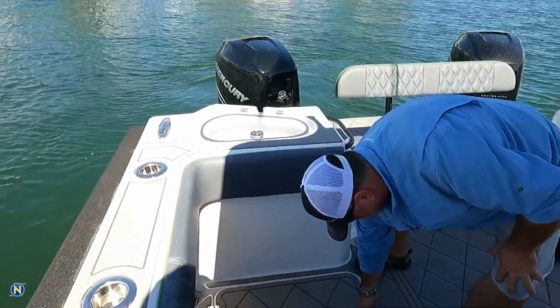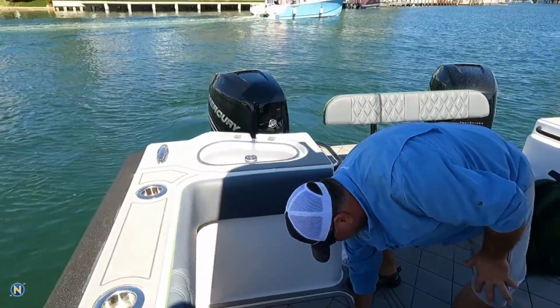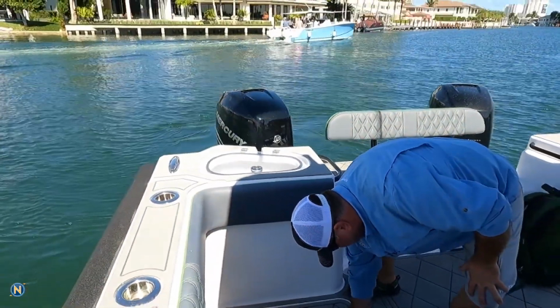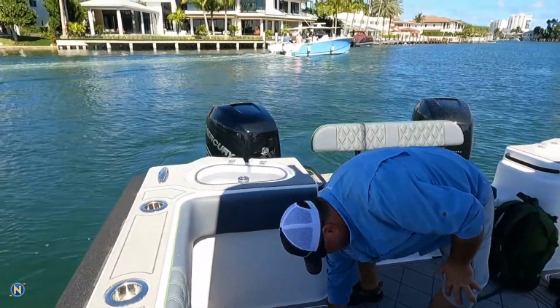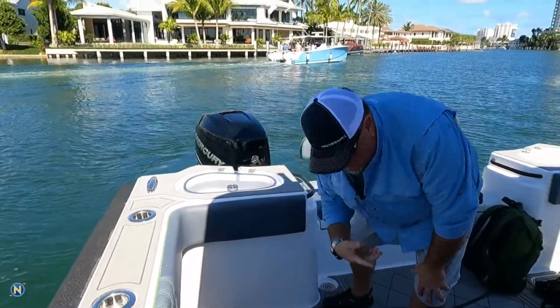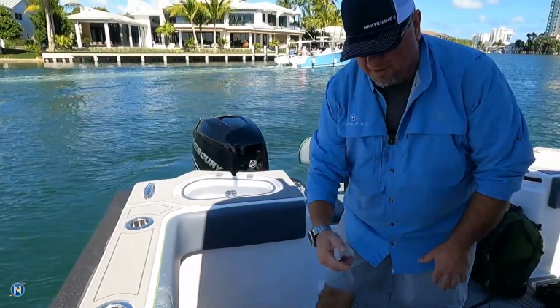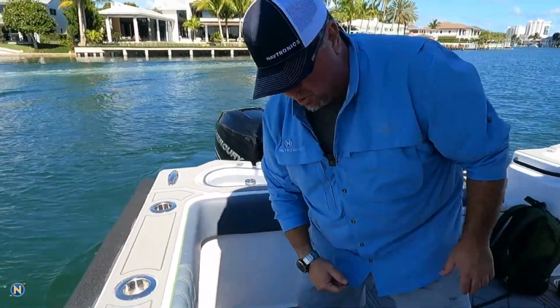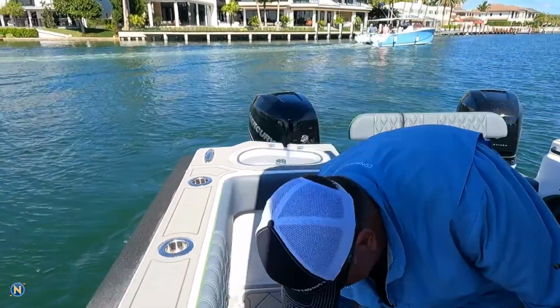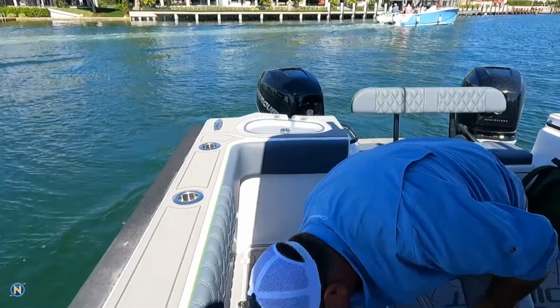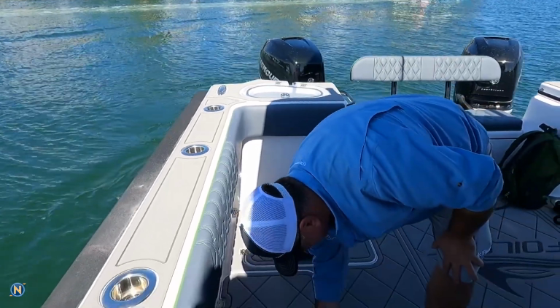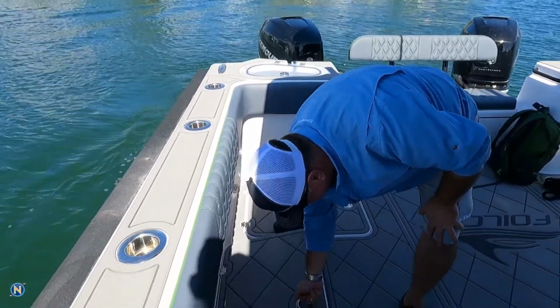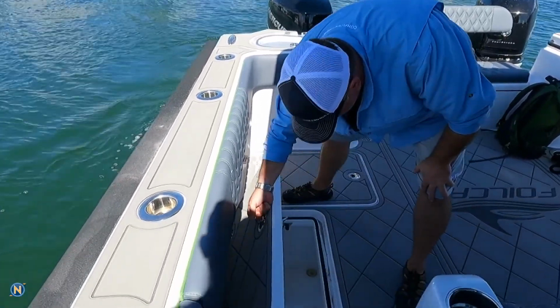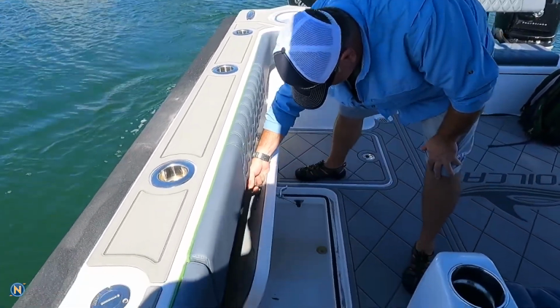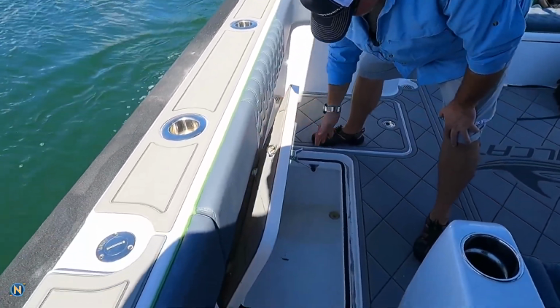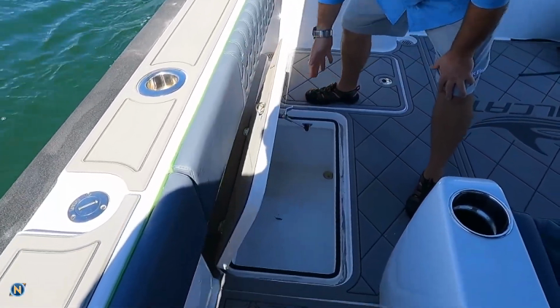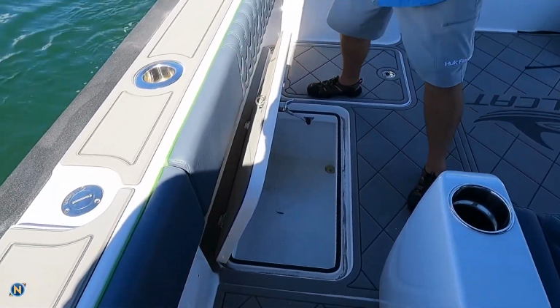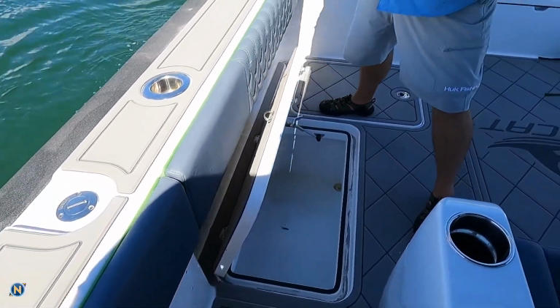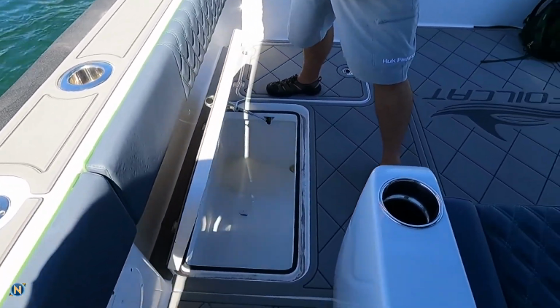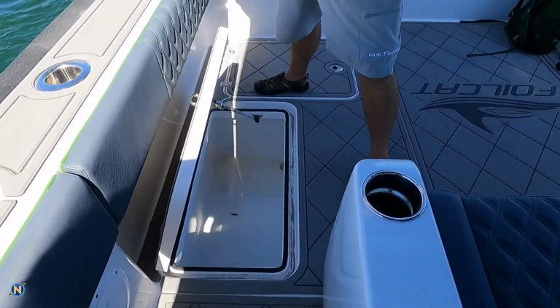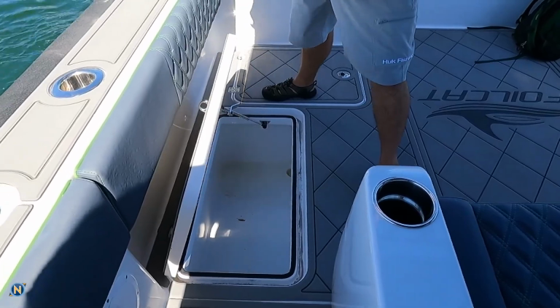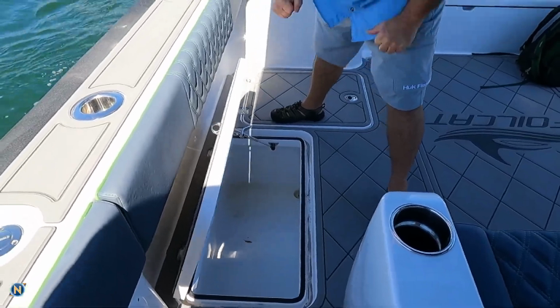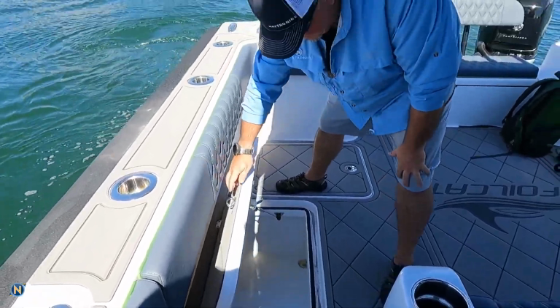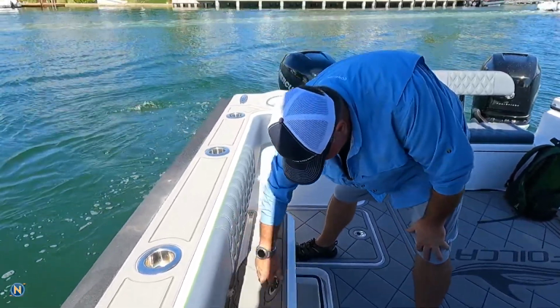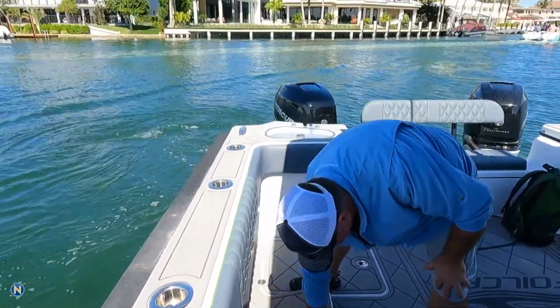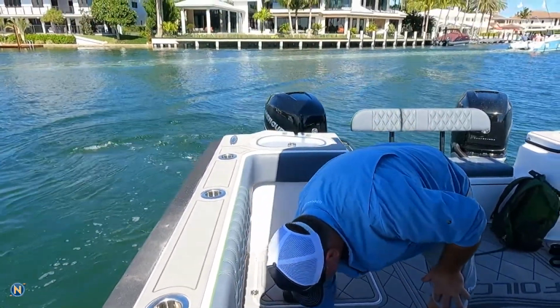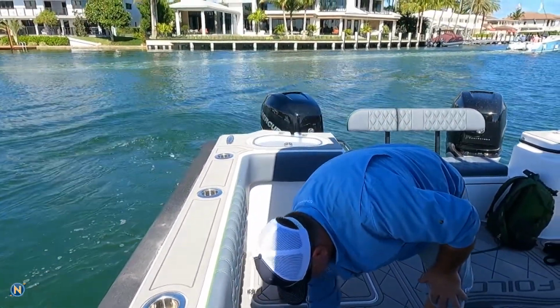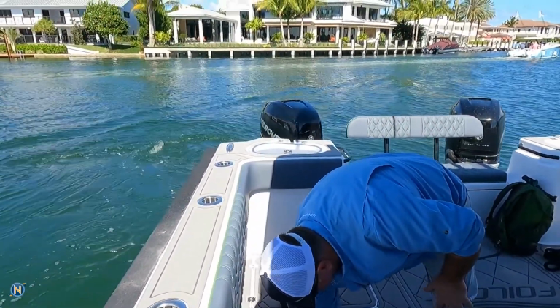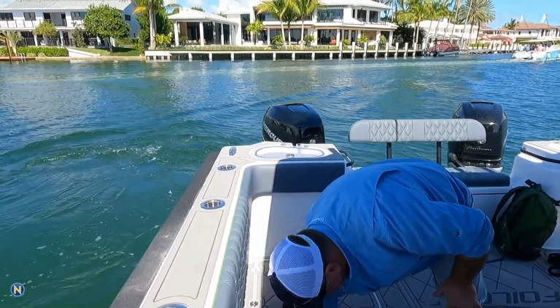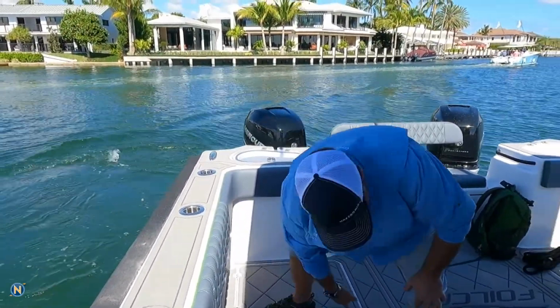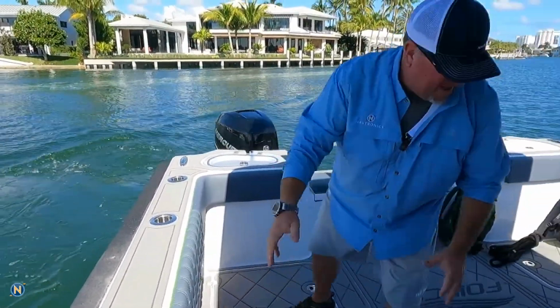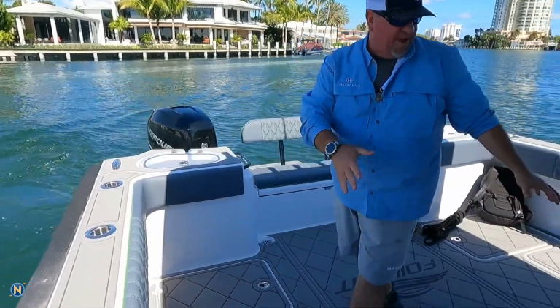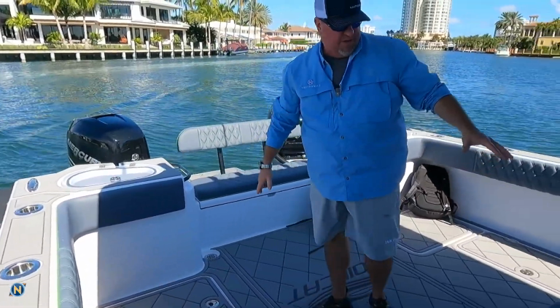As we make our way forward here, we've got another storage box — fish box right here. That's all set up, it's drainable, it's insulated, we can do whatever we need to with that. Go ahead and get that one shut.